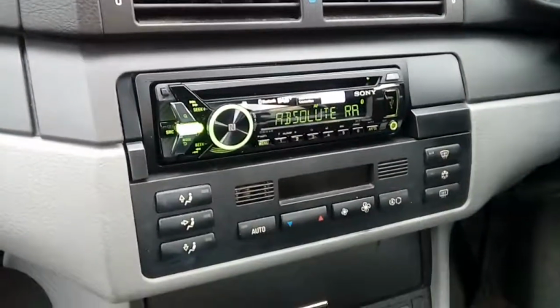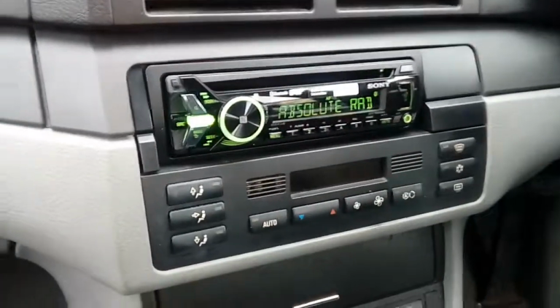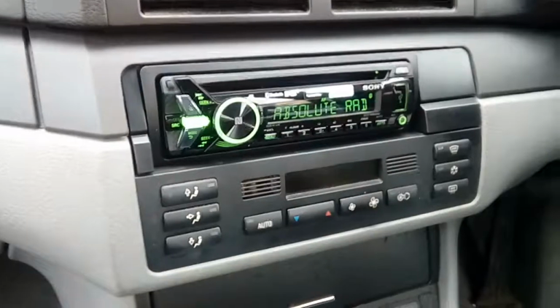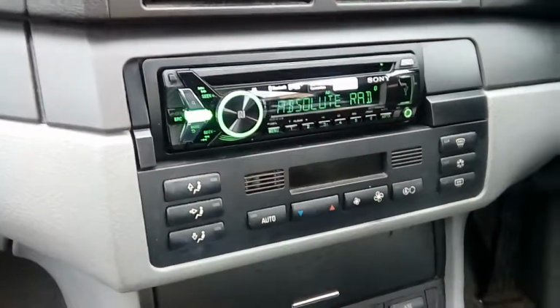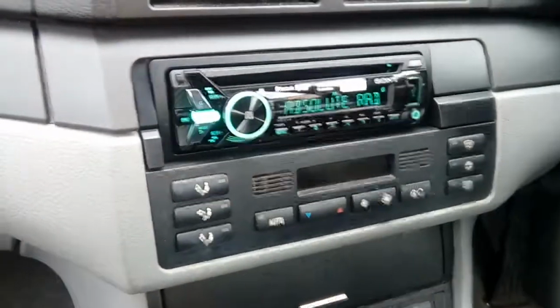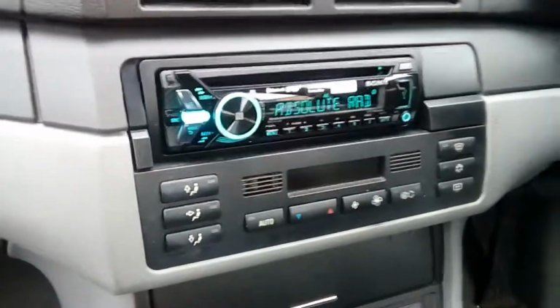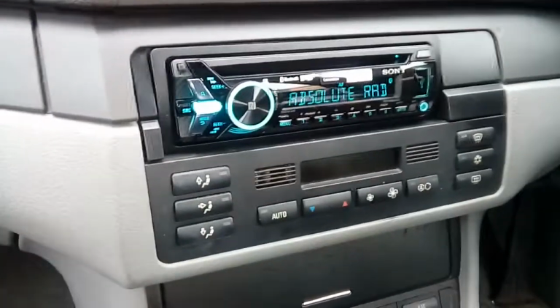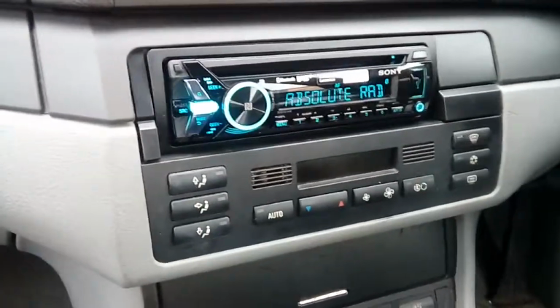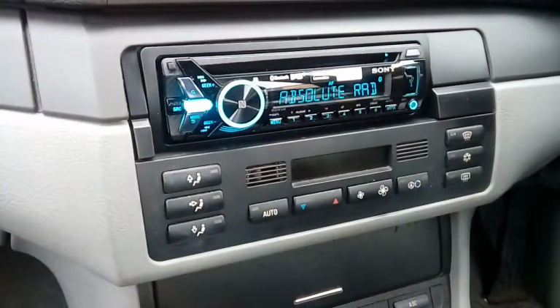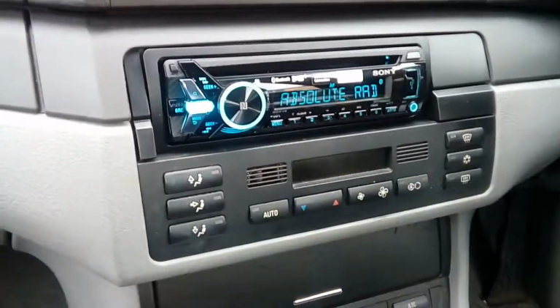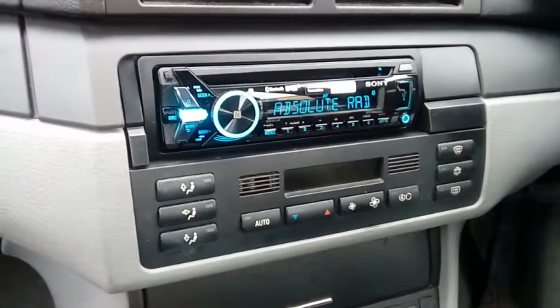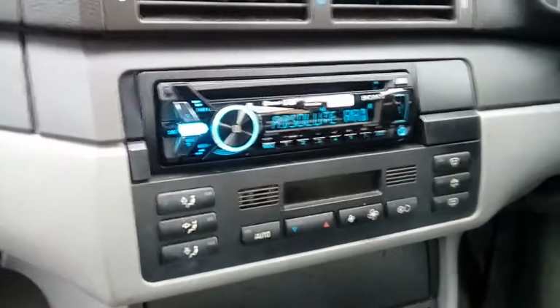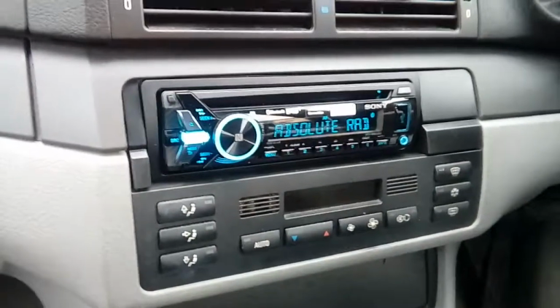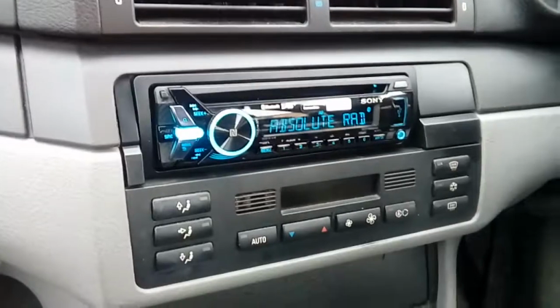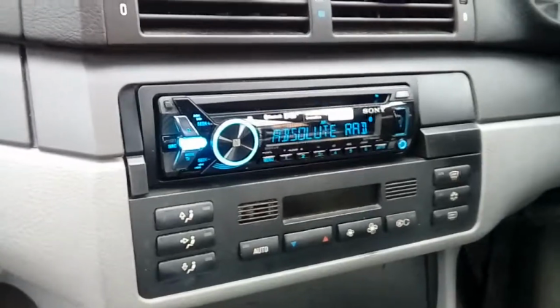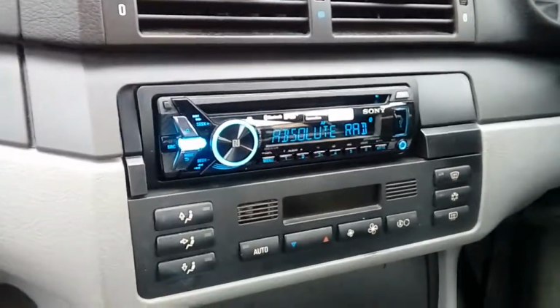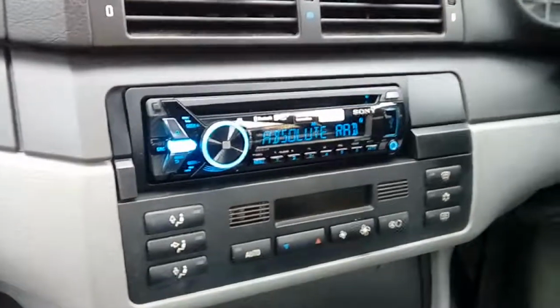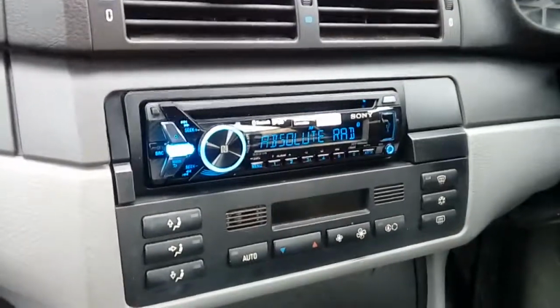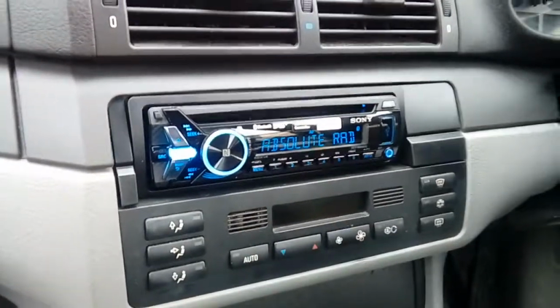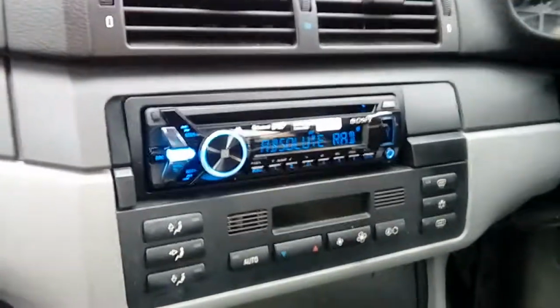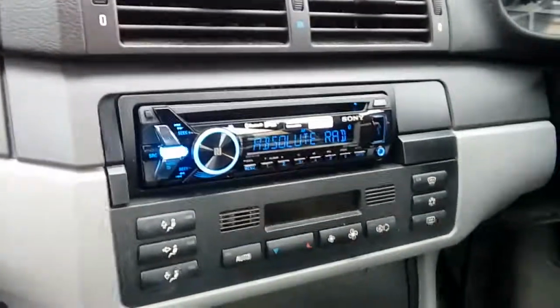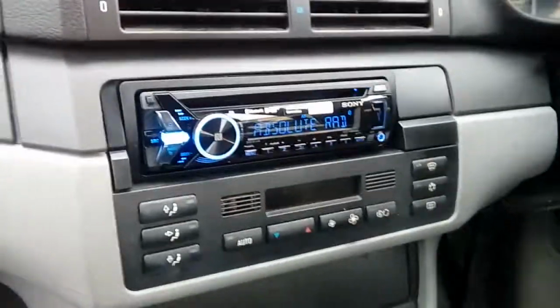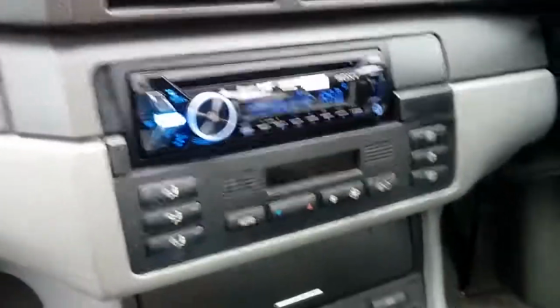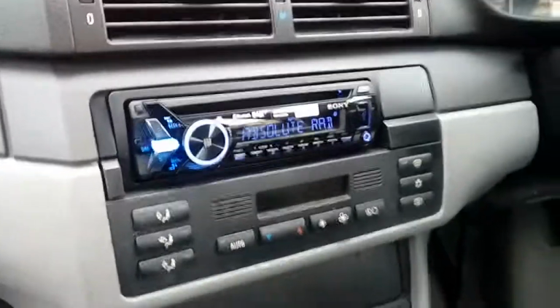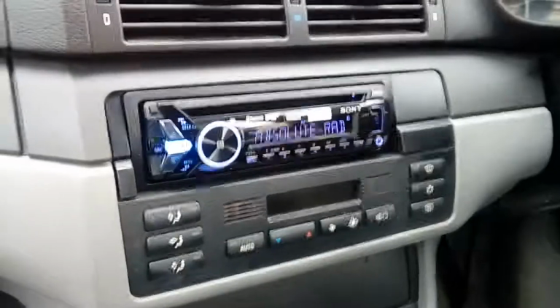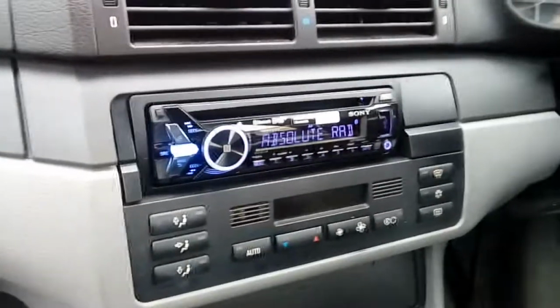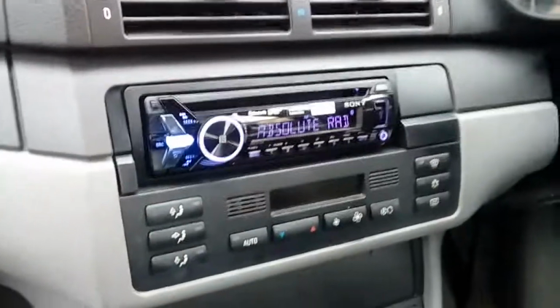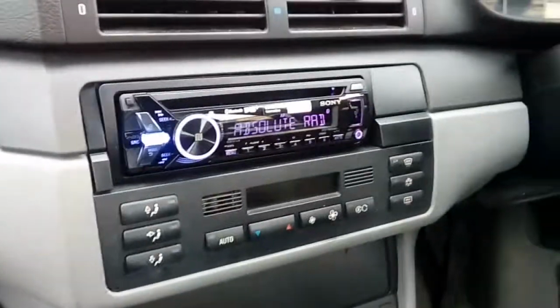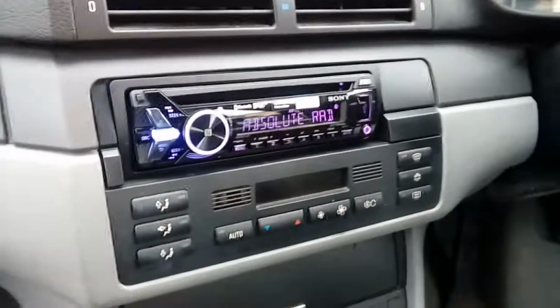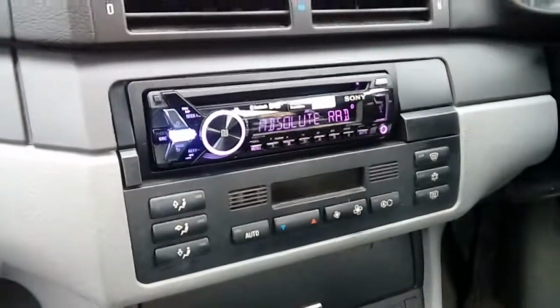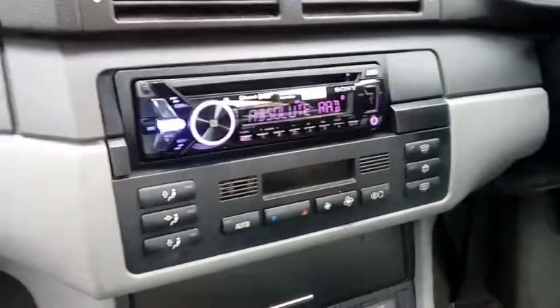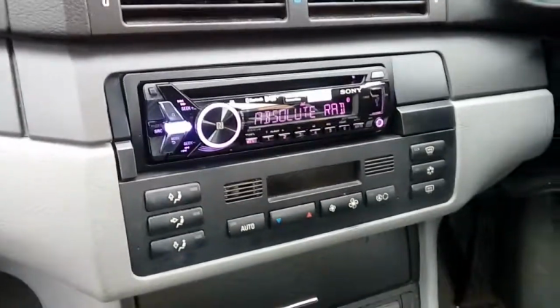And there we go - that is how you fit a DAB radio in a BMW E46. If you've got any questions at all, please drop them in the comments below. If any of it worries you in the slightest, seek professional advice or go to a reputable retailer and pay them to do the job. If this helped at all, please click like on your way out - thank you very much for watching, goodbye for now.